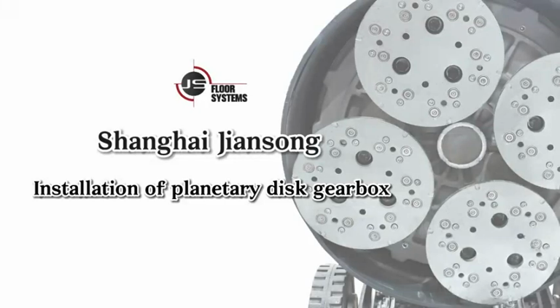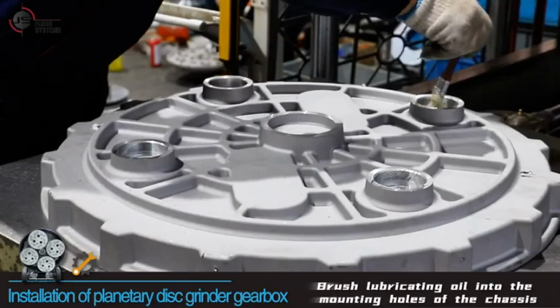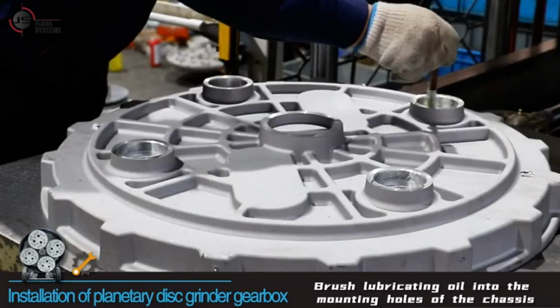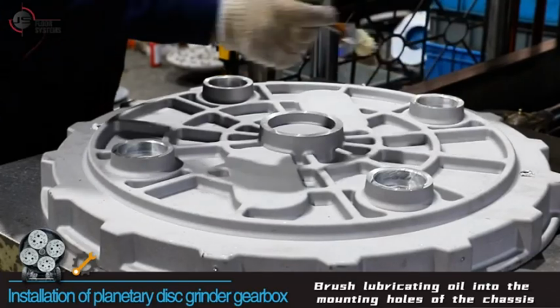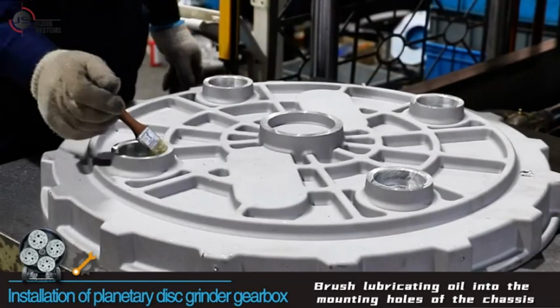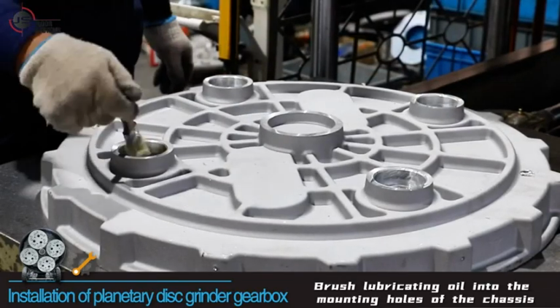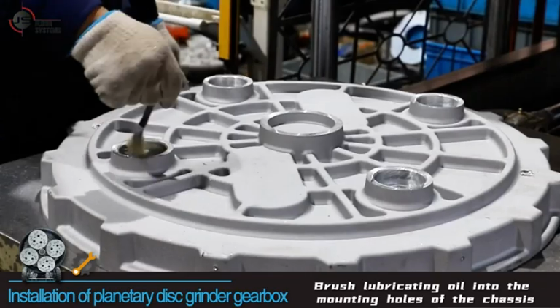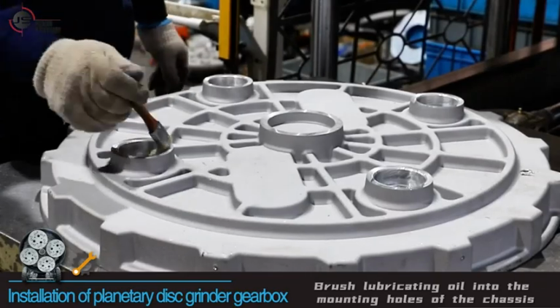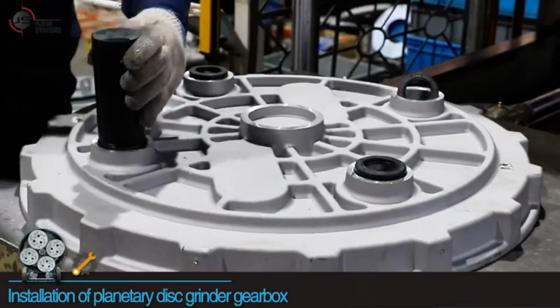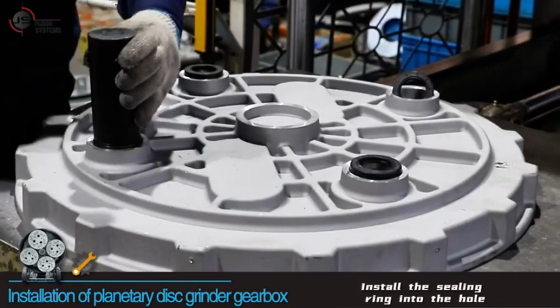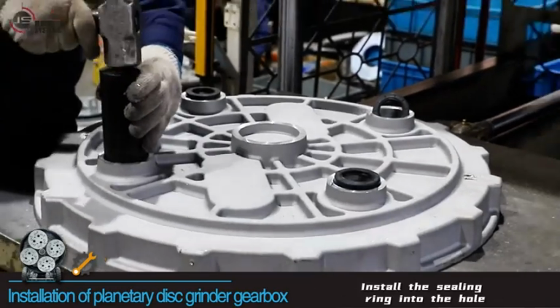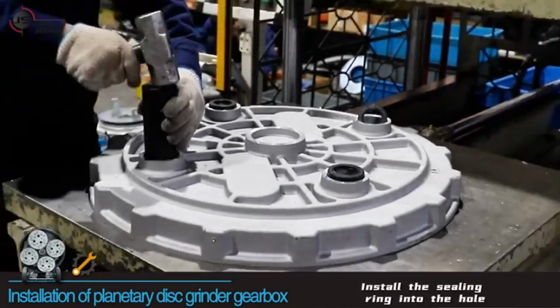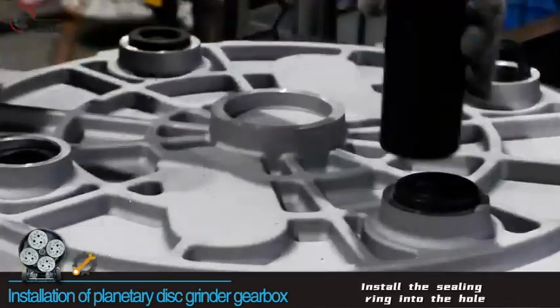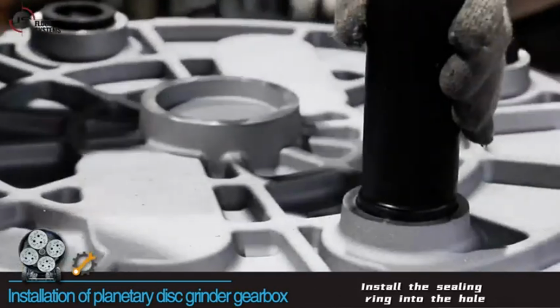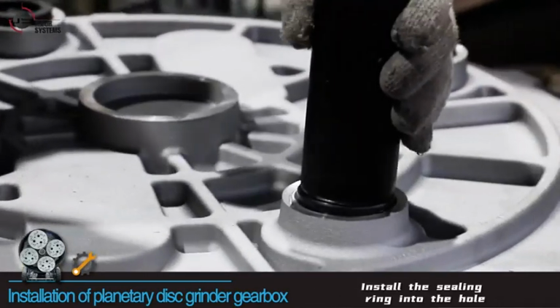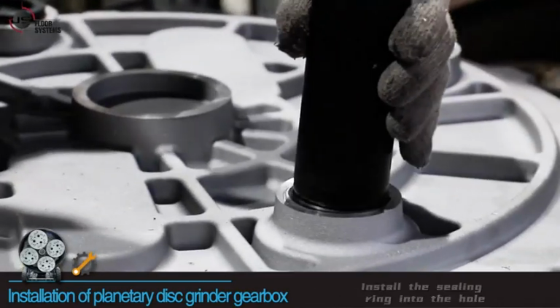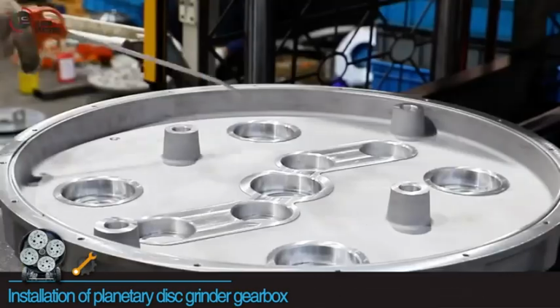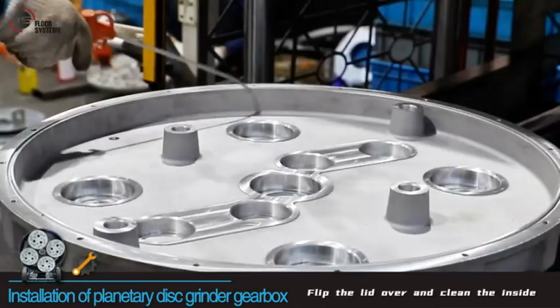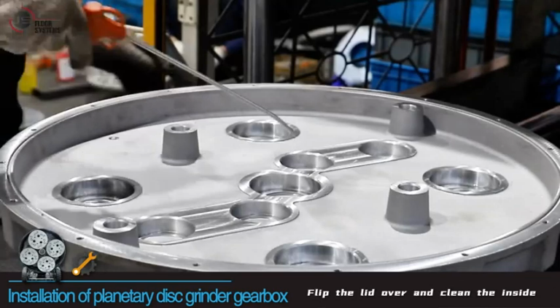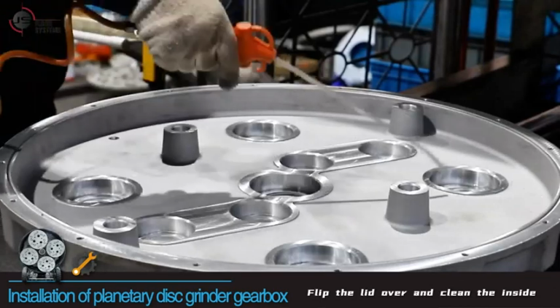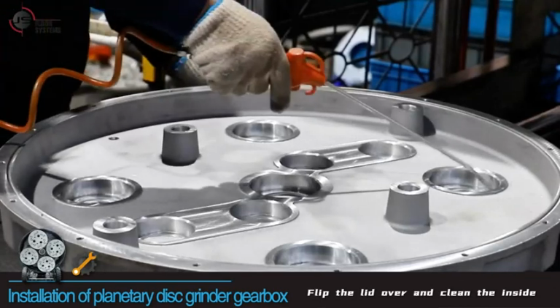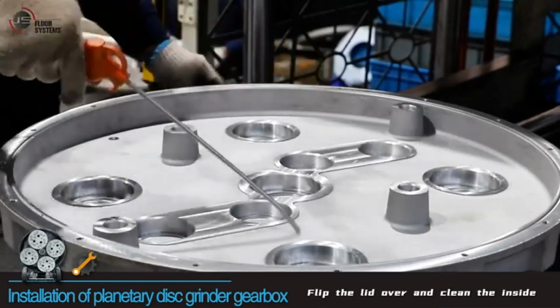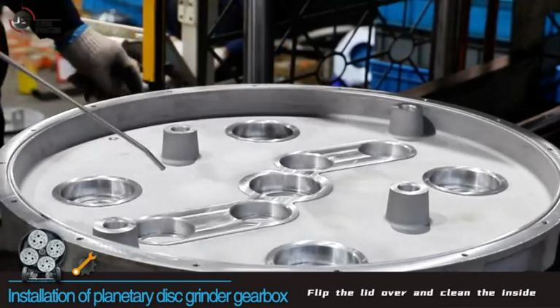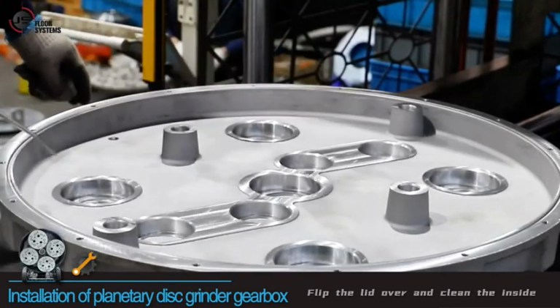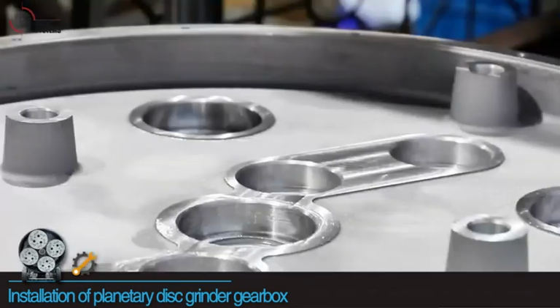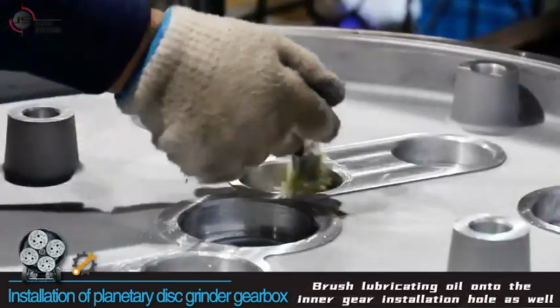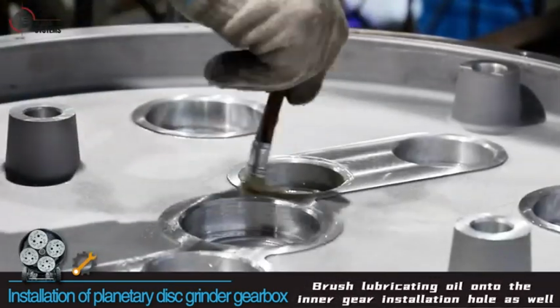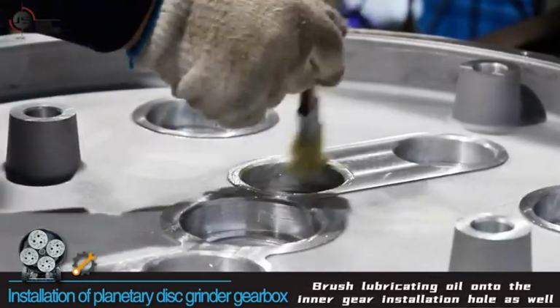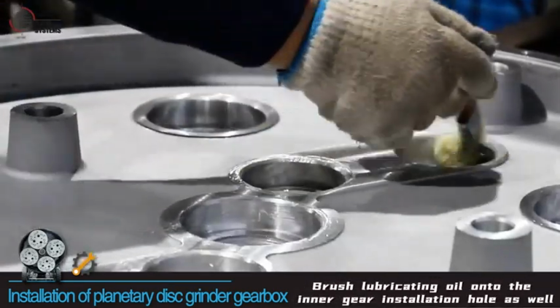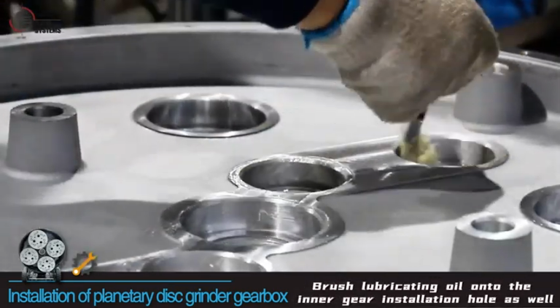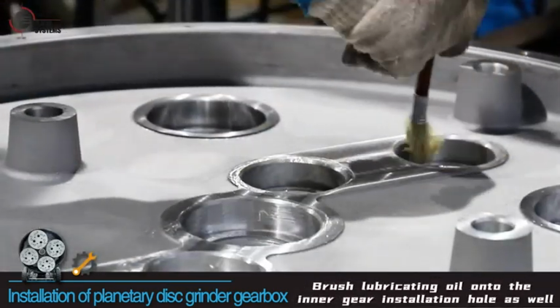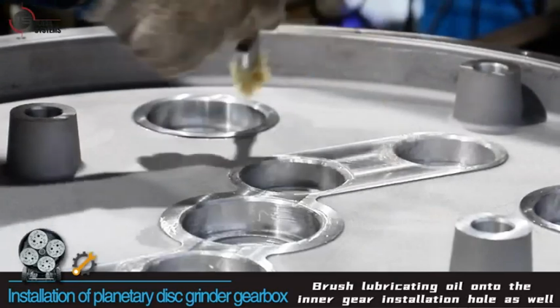Brush lubricating oil into the mounting holes of the chassis and install the sealing ring into the hole. Flip the lid over and clean the inside, then brush lubricating oil onto the inner gear installation hole as well.